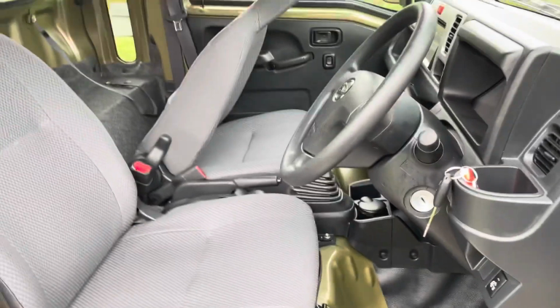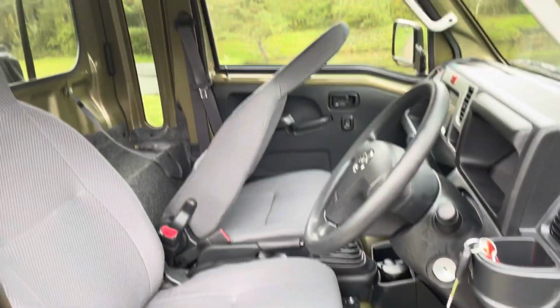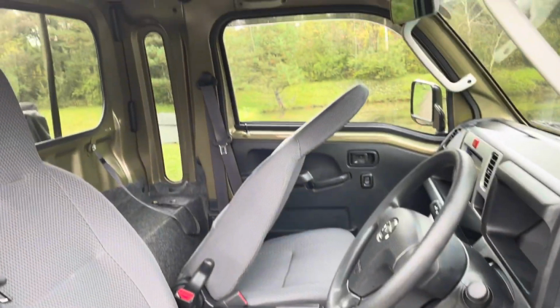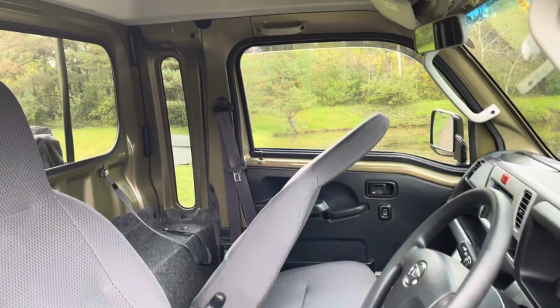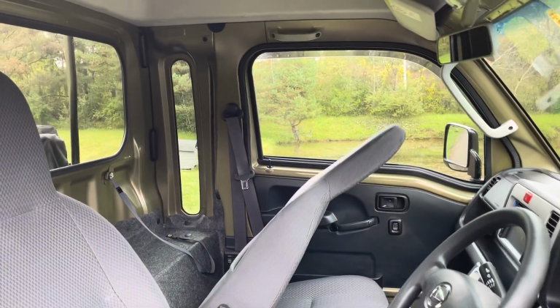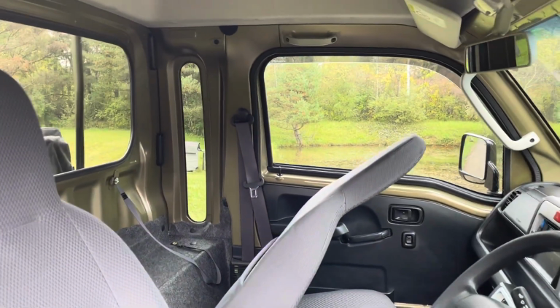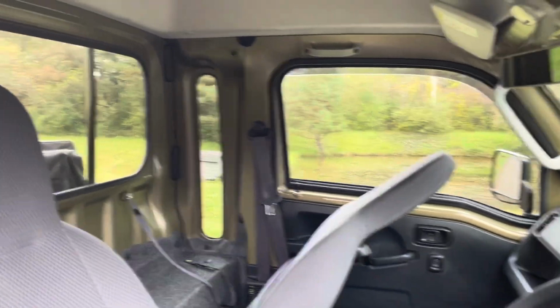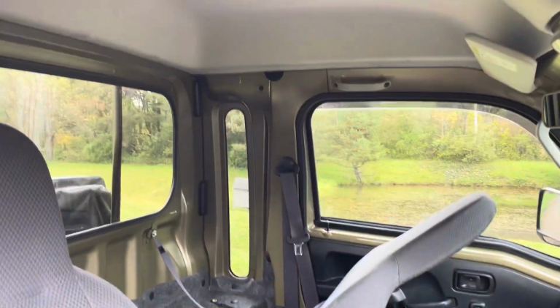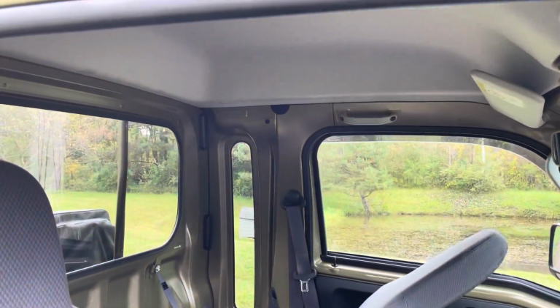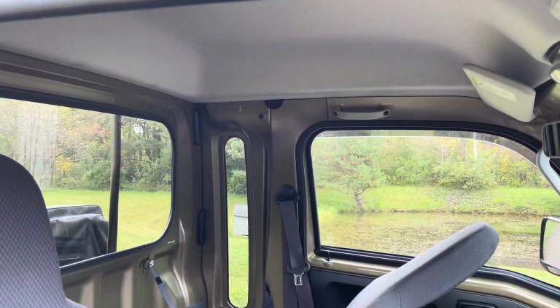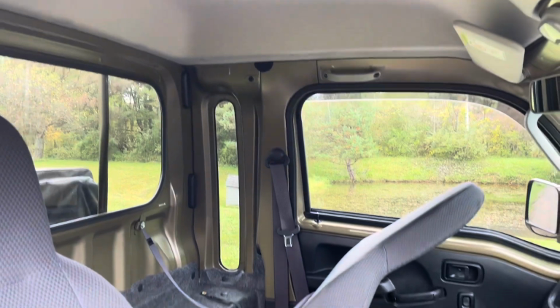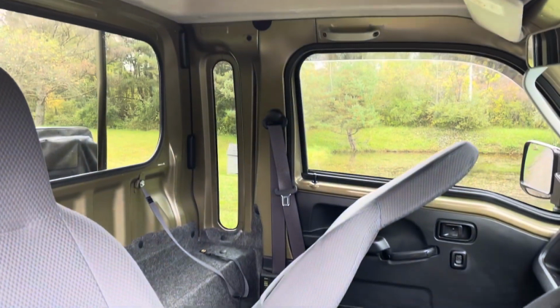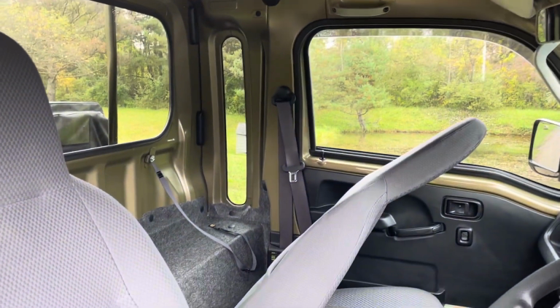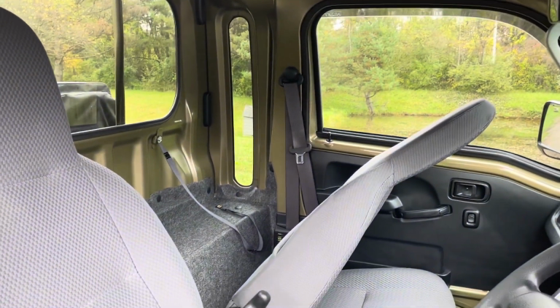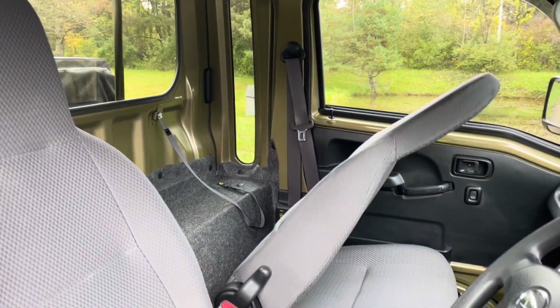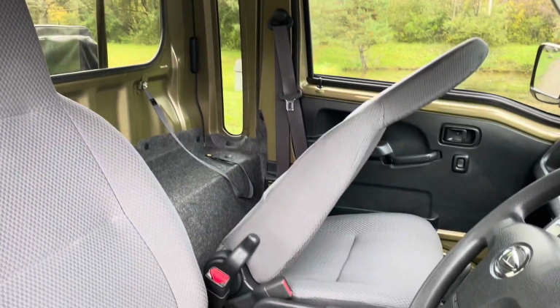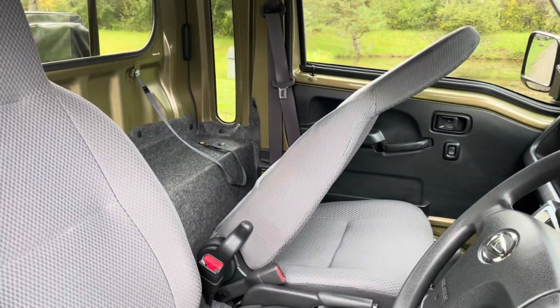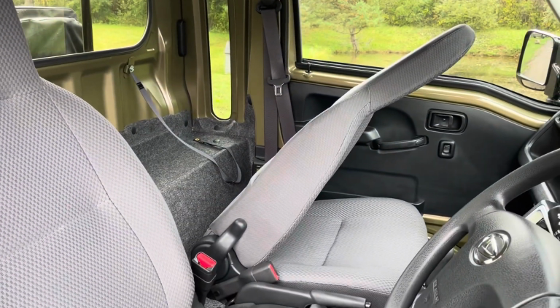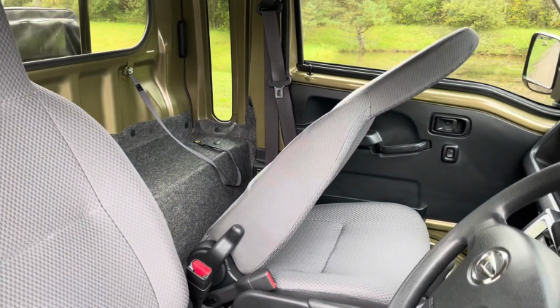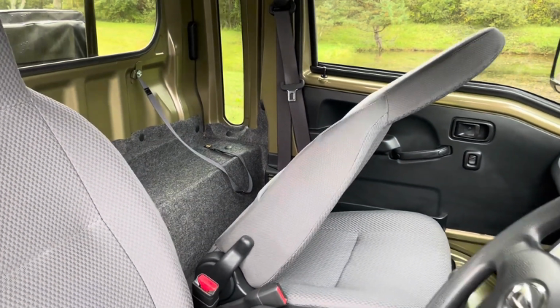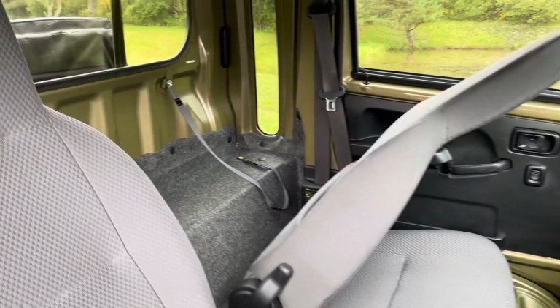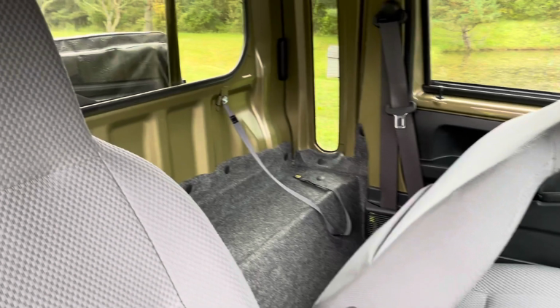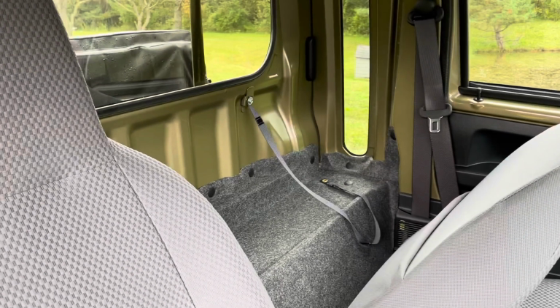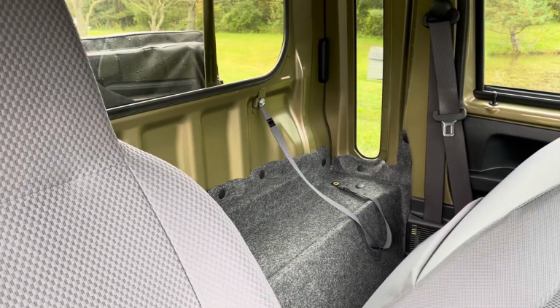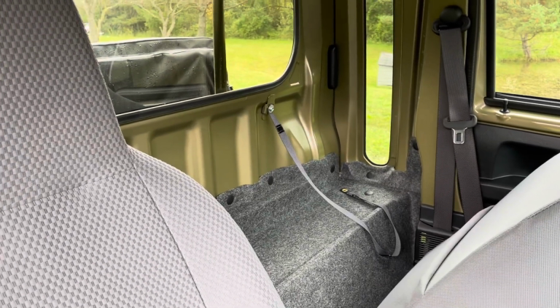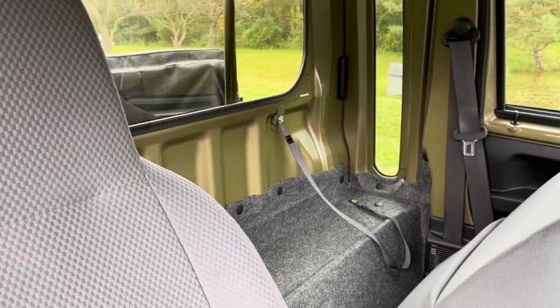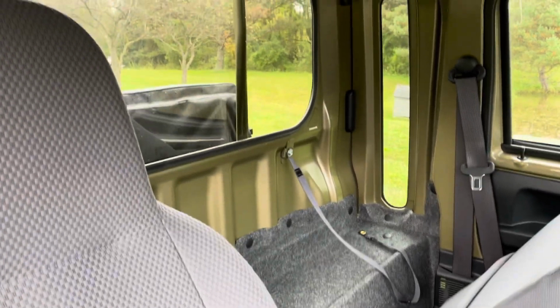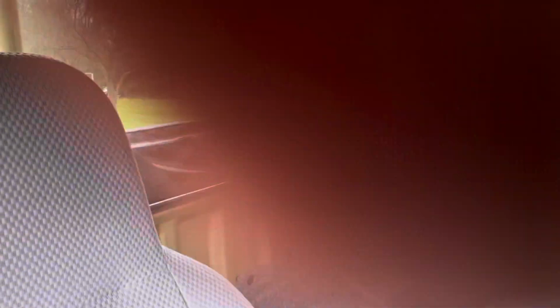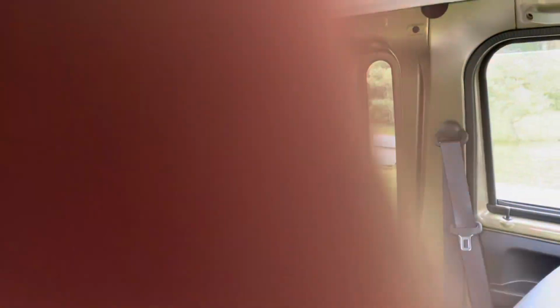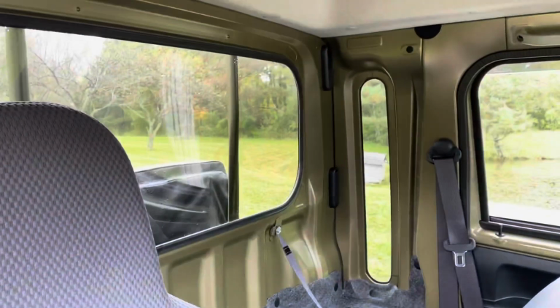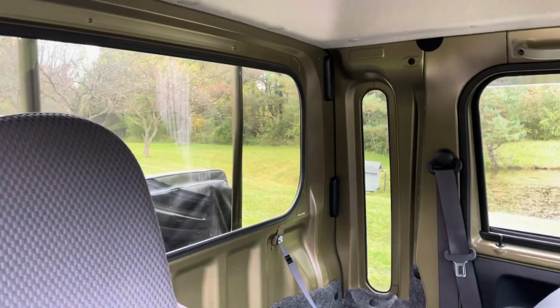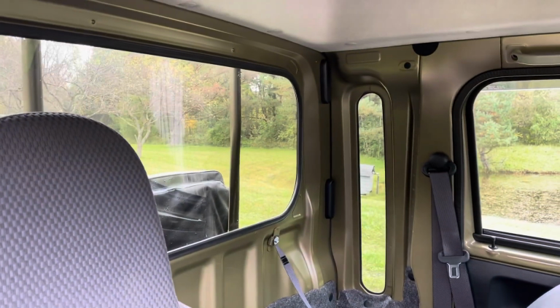The jumbo cab is designed to give you more headroom and more interior space. Fully adjustable reclining bucket seats. Has a storage area behind the seats so you can keep things inside the cab.